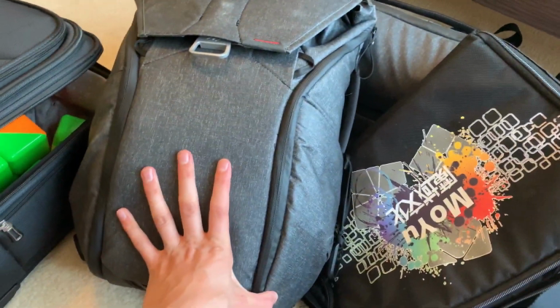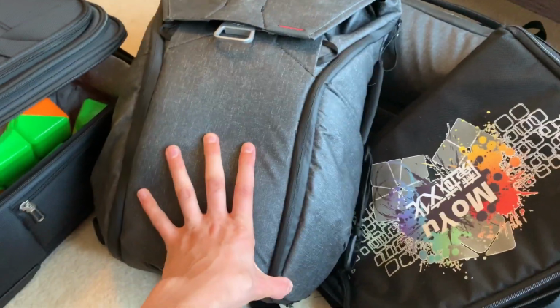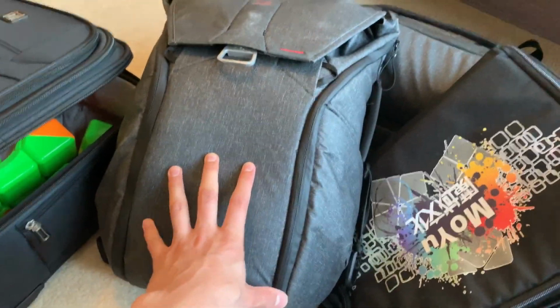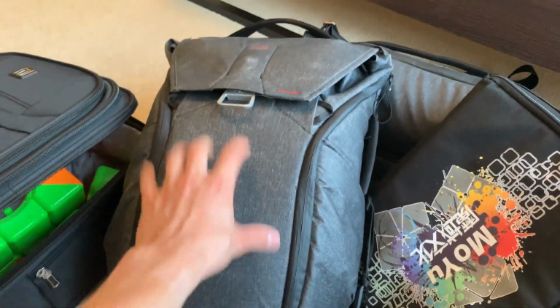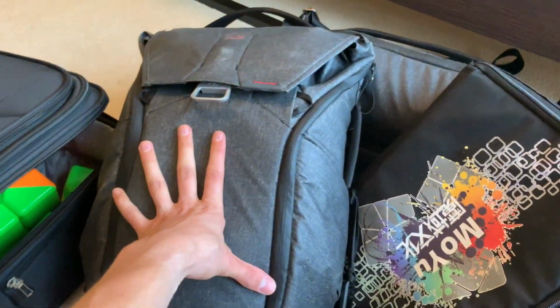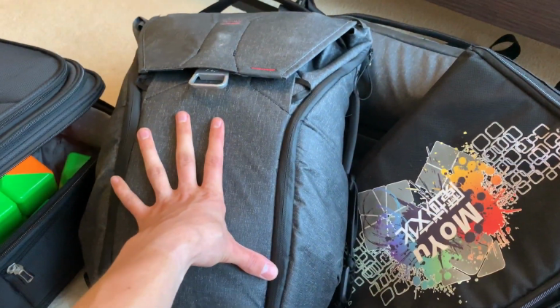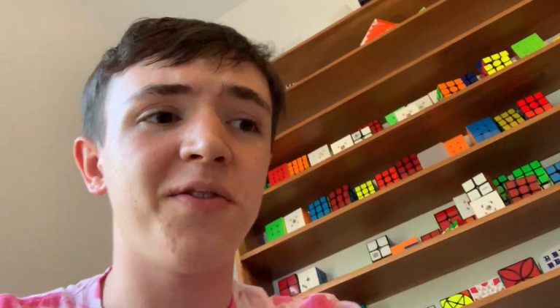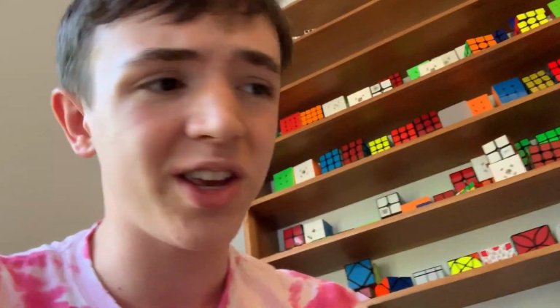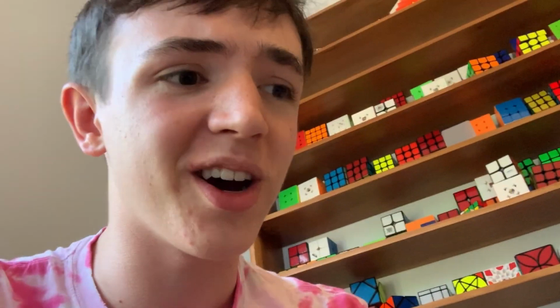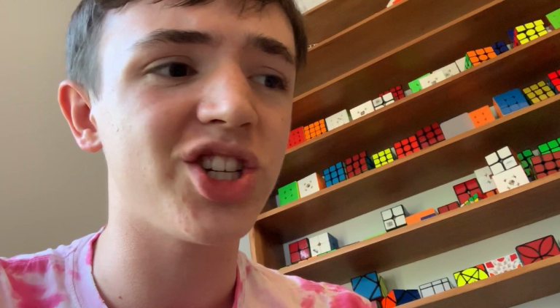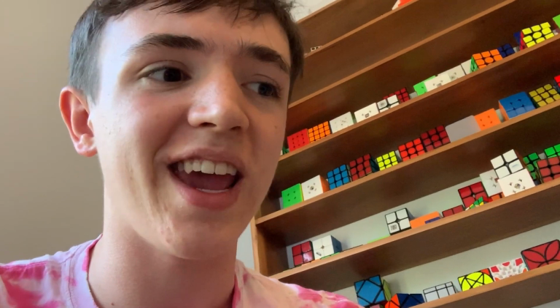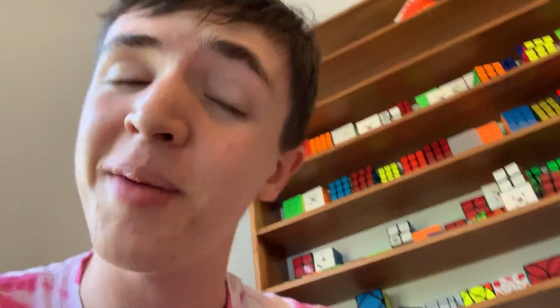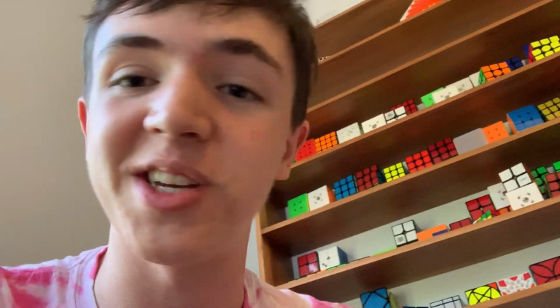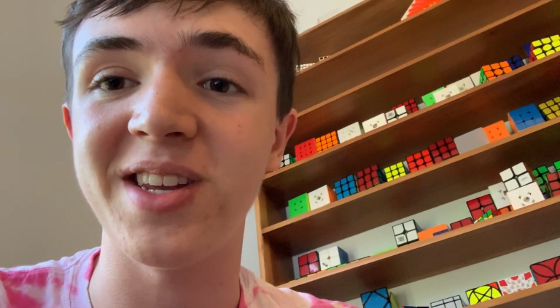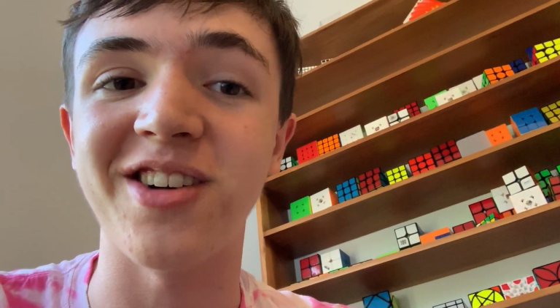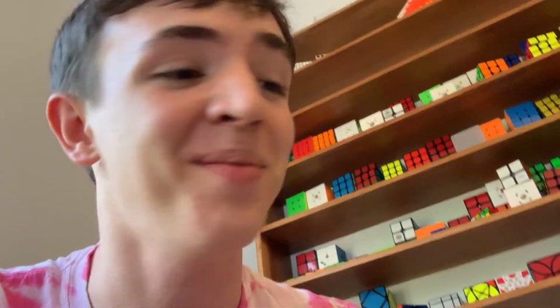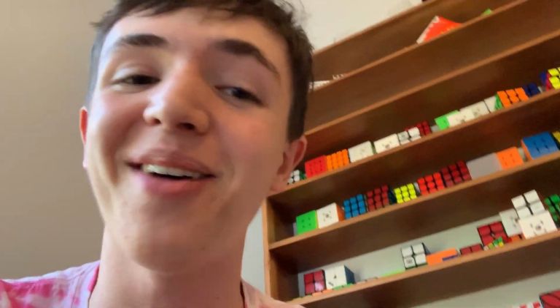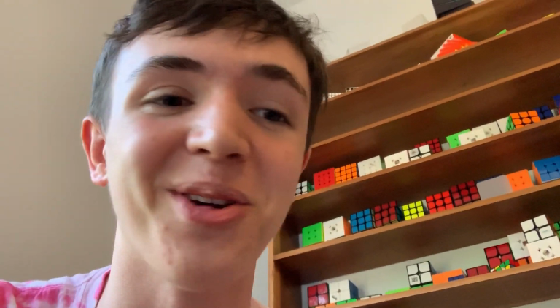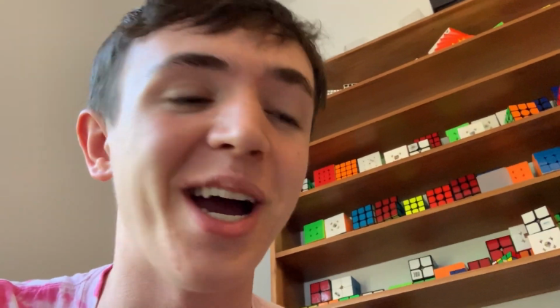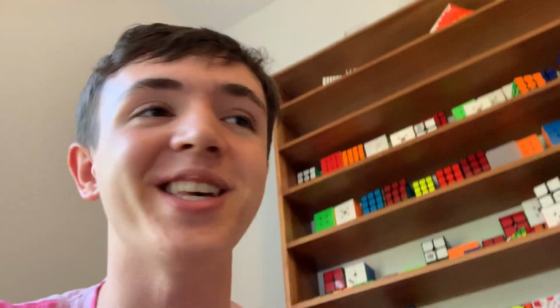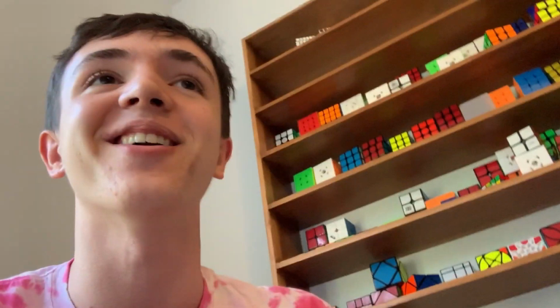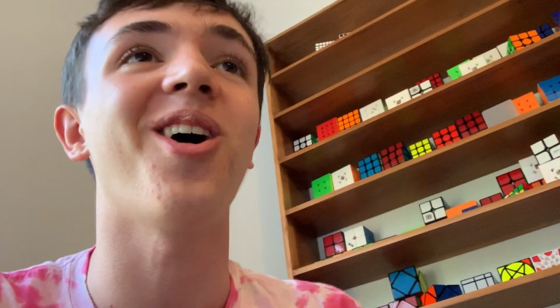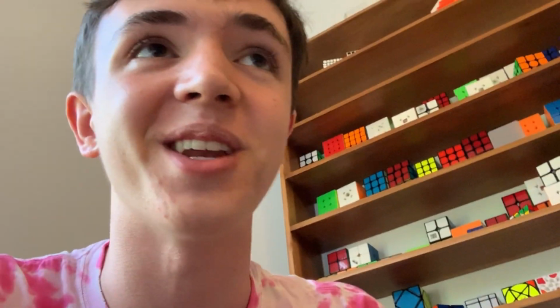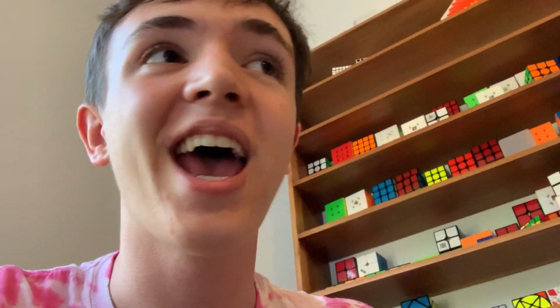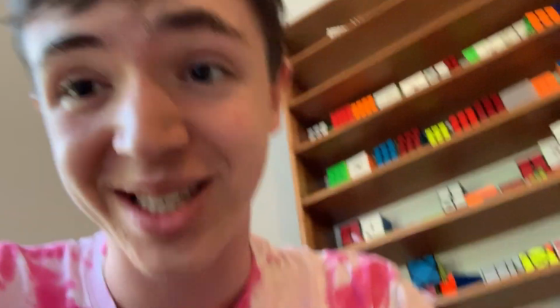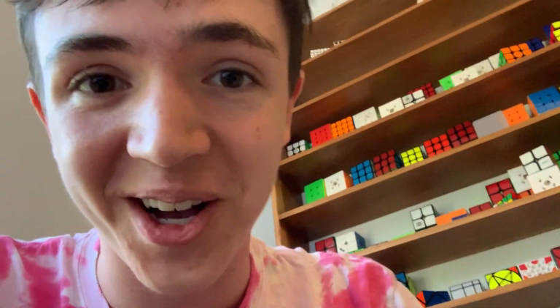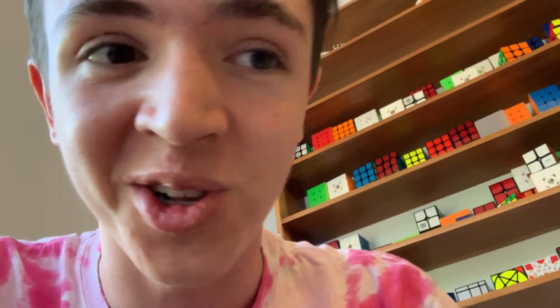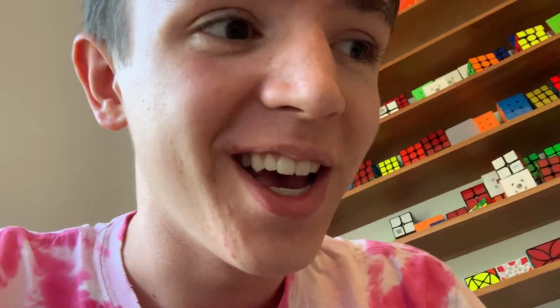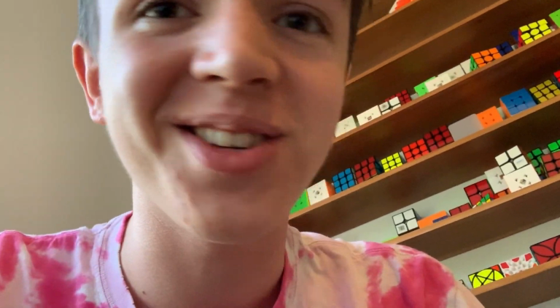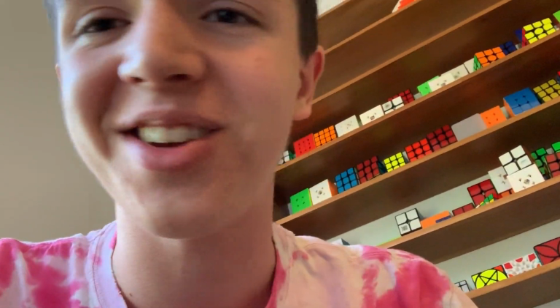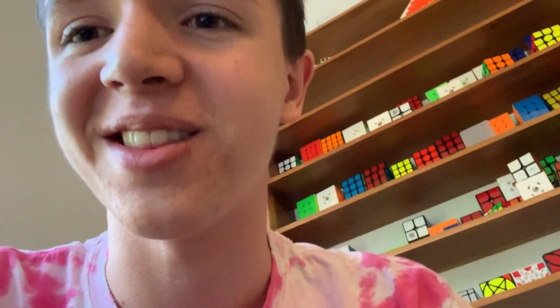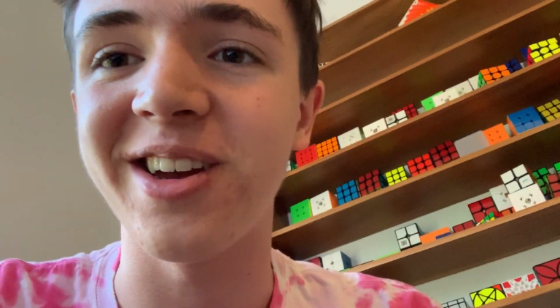This thing weighs like 15 pounds. That's a lot to carry around at a cubing competition — if my bag weighs 15 pounds, I'm not having a great time. I'm sitting that down as often as possible, so that's definitely not the way to go.